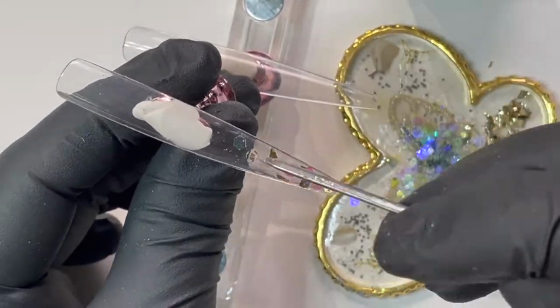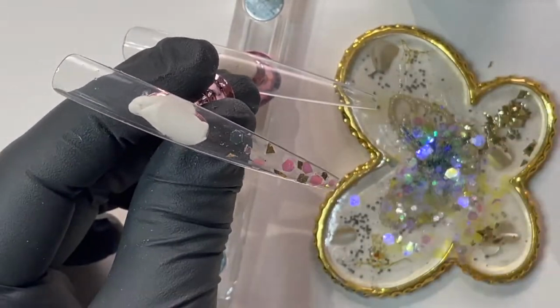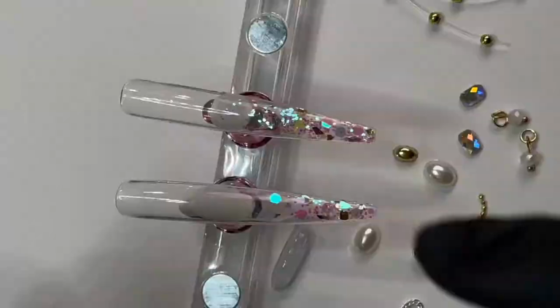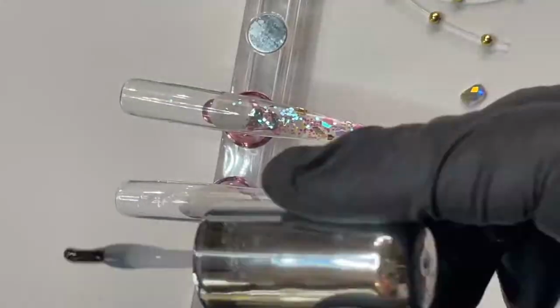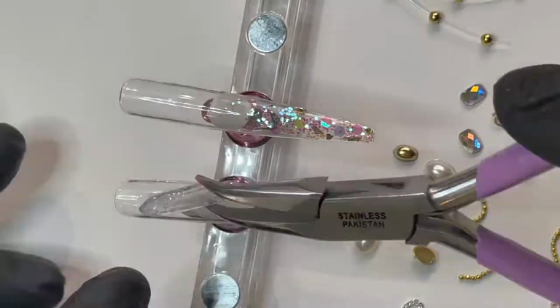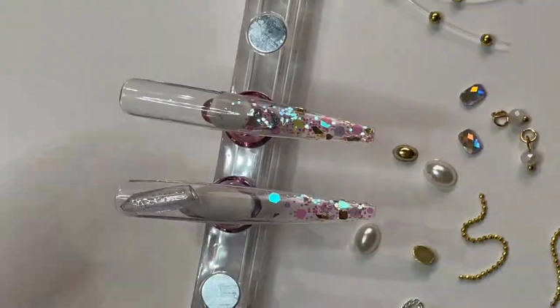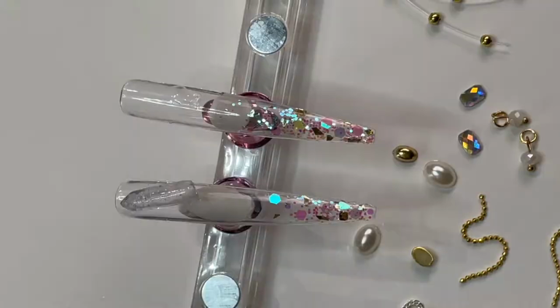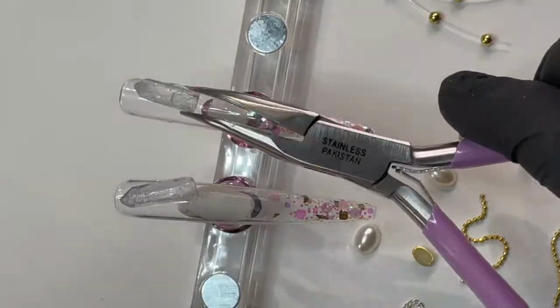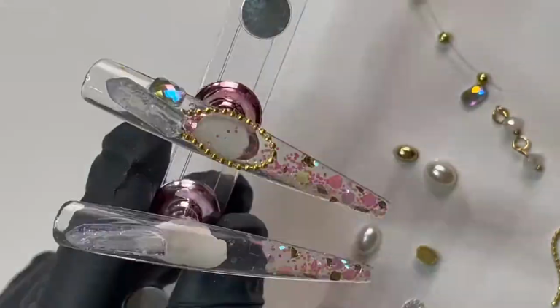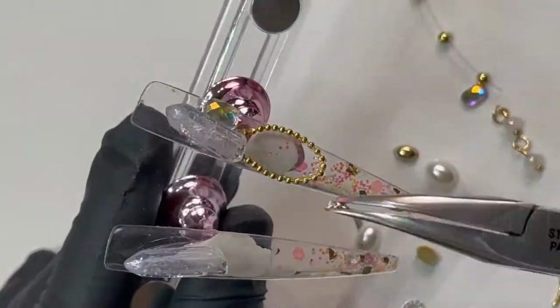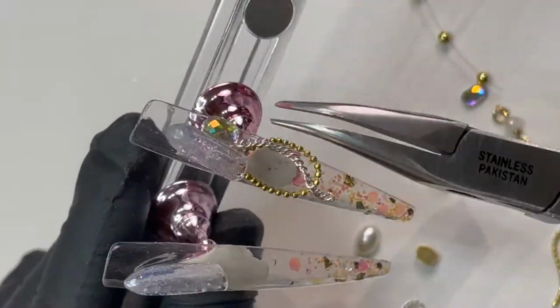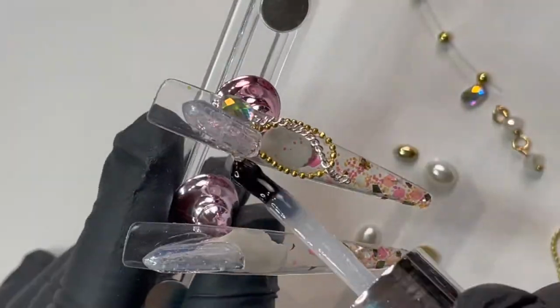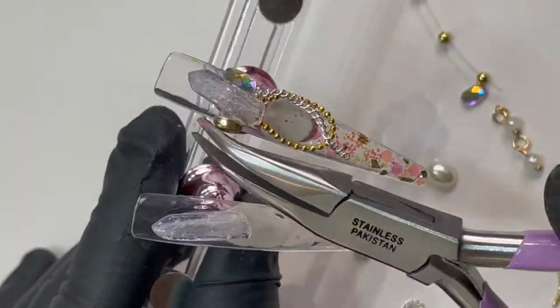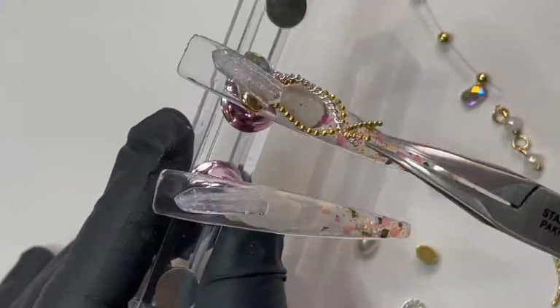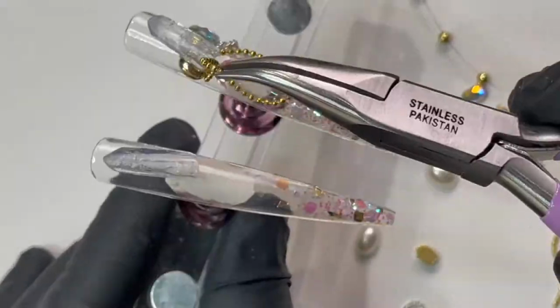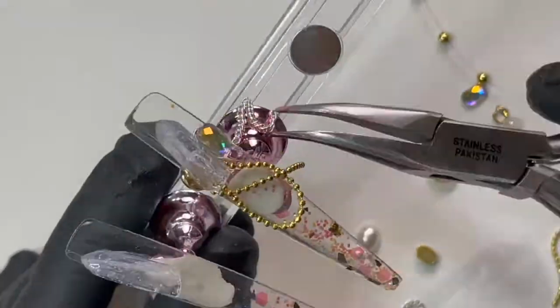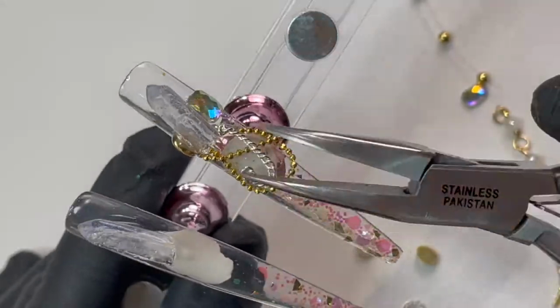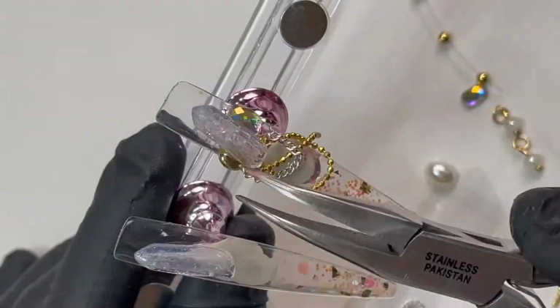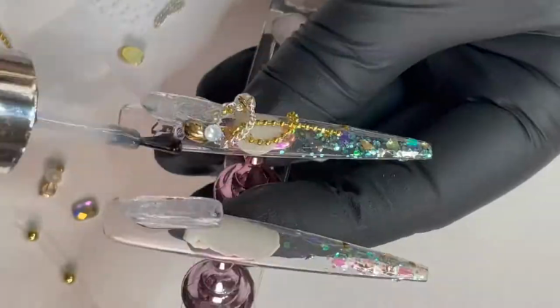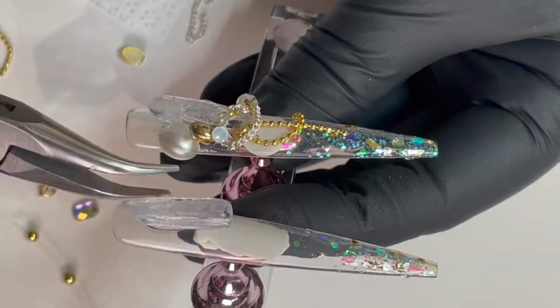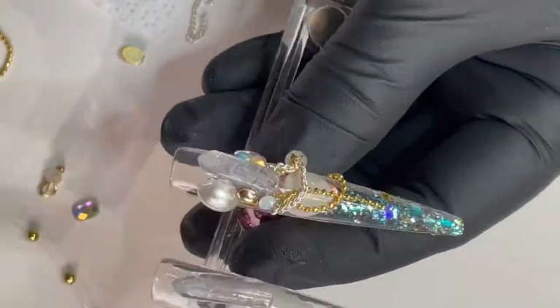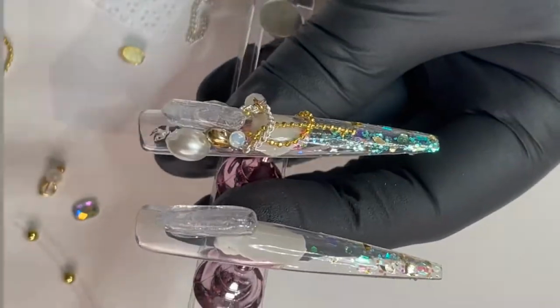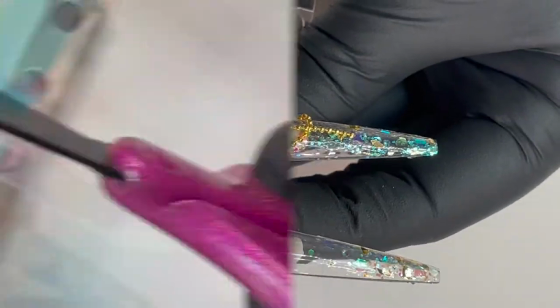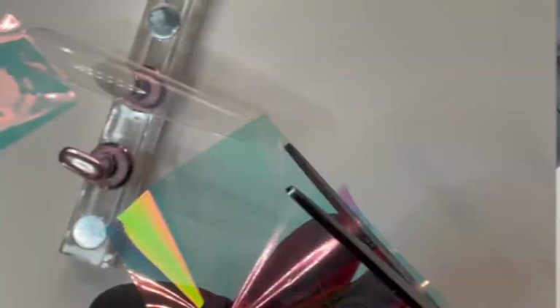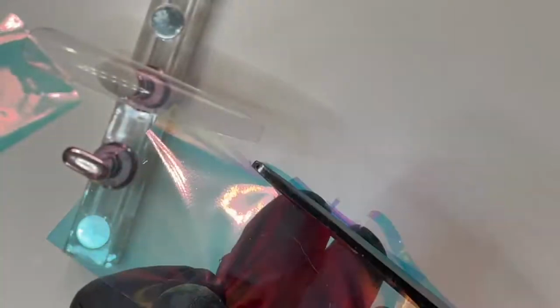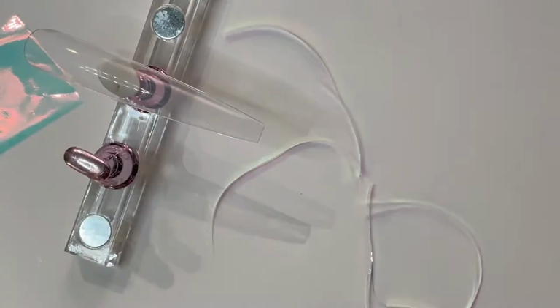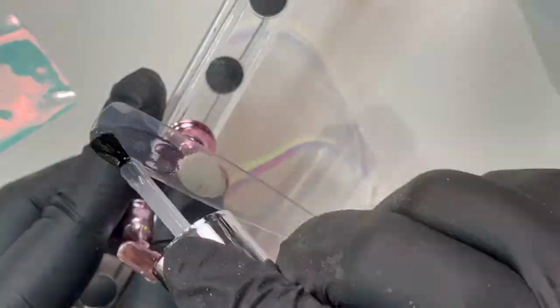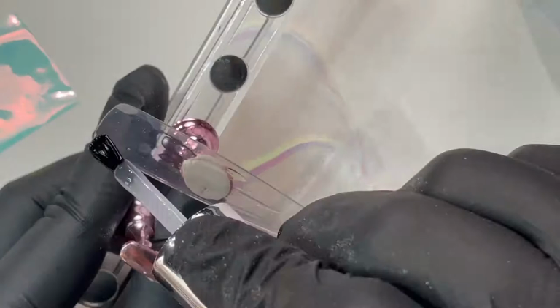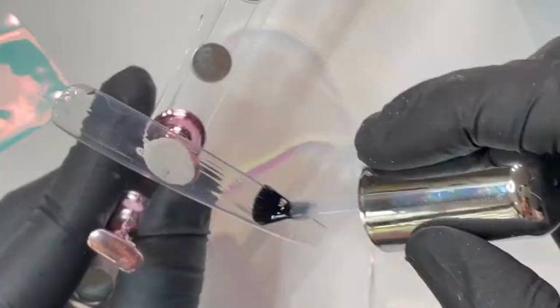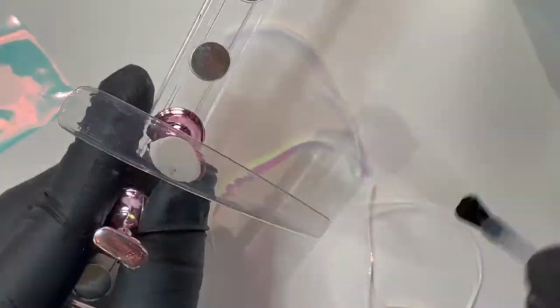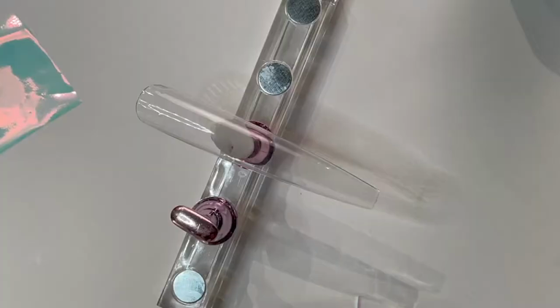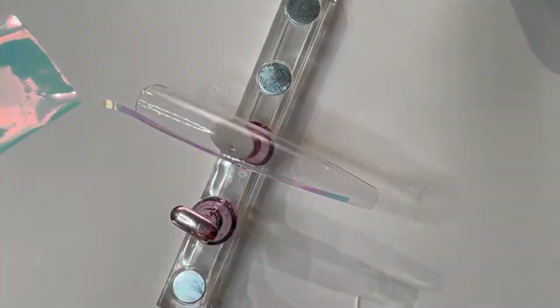I'll apply iridescent glitter and gold foil specks with an ombre effect, then top coat. I'll also be adding crystals, a few chains, and accessories using plexigel shaper.